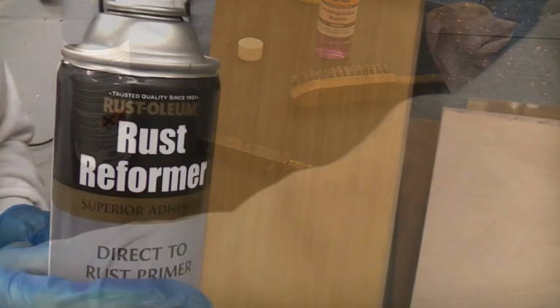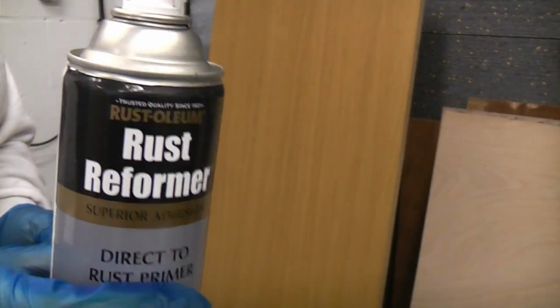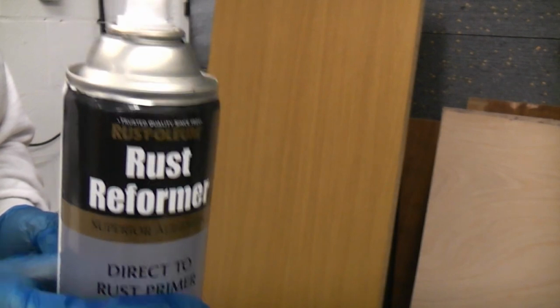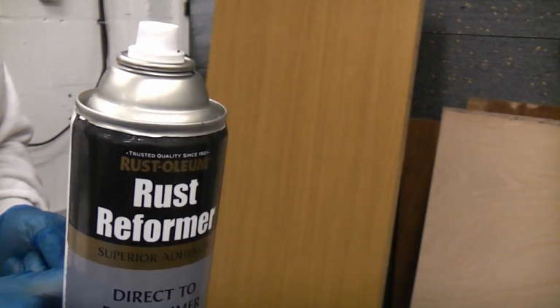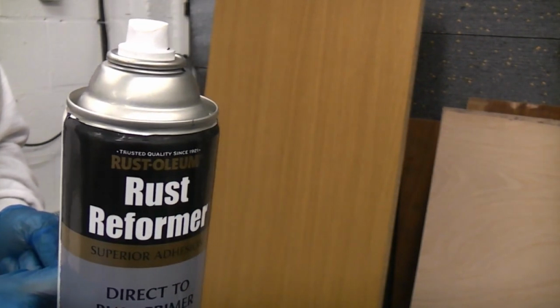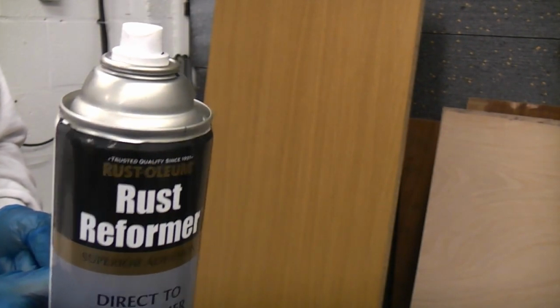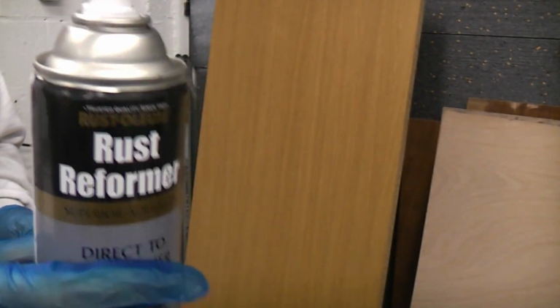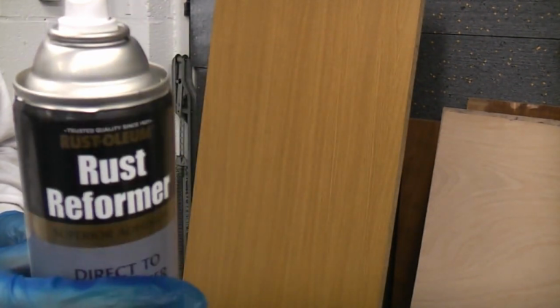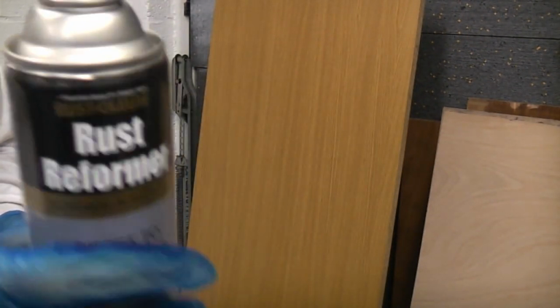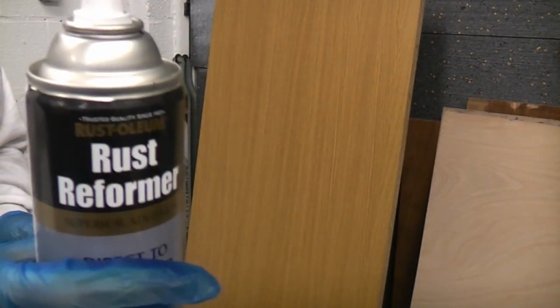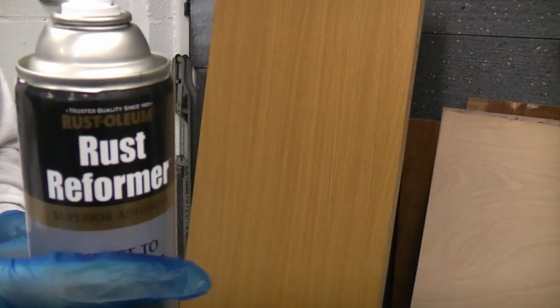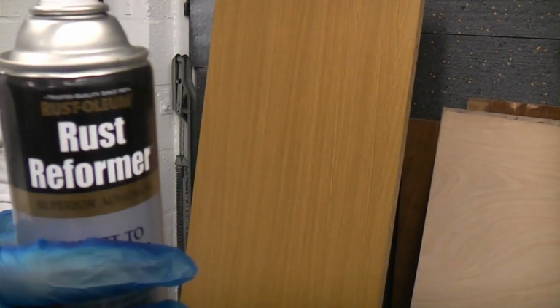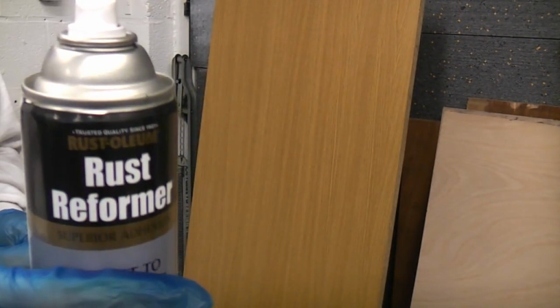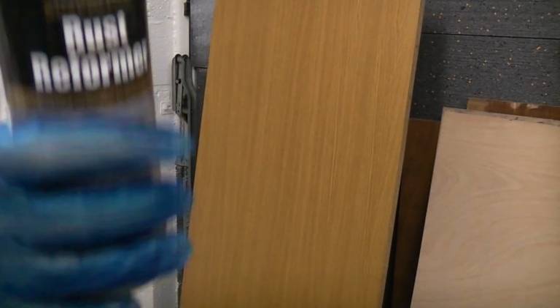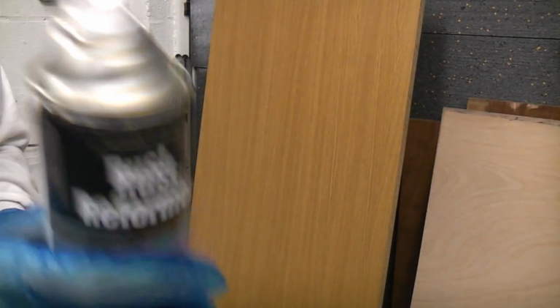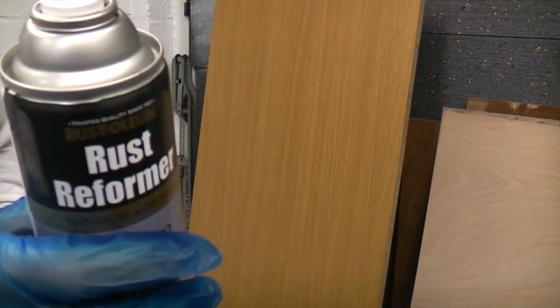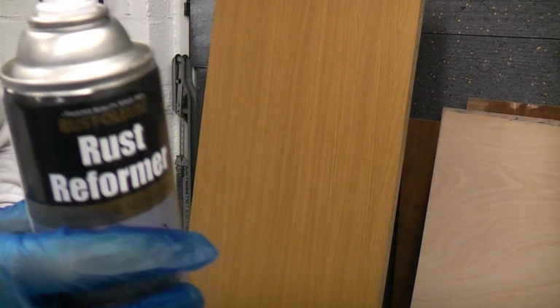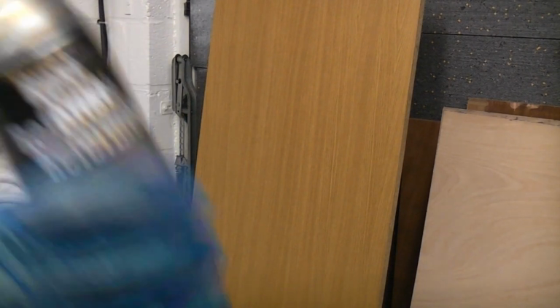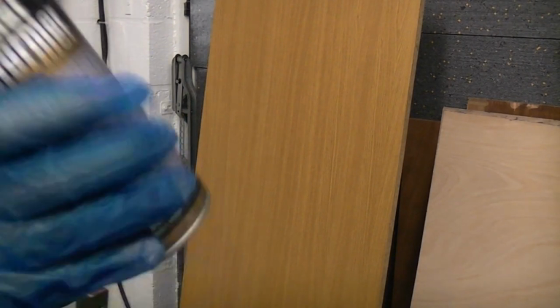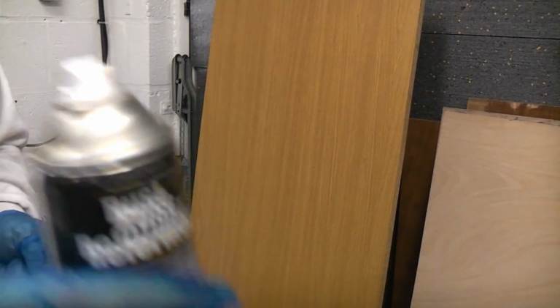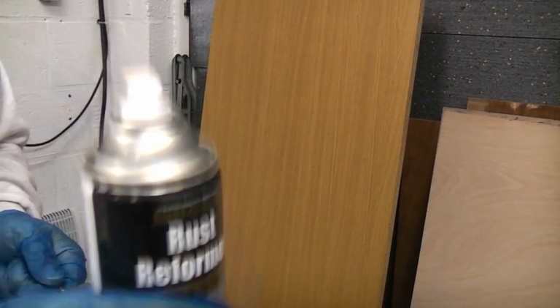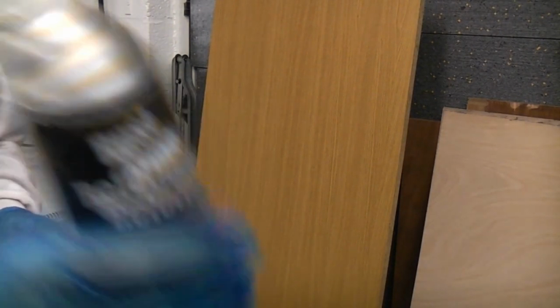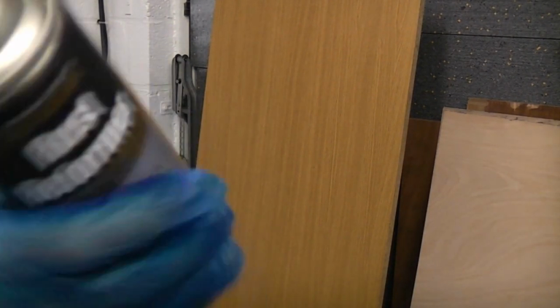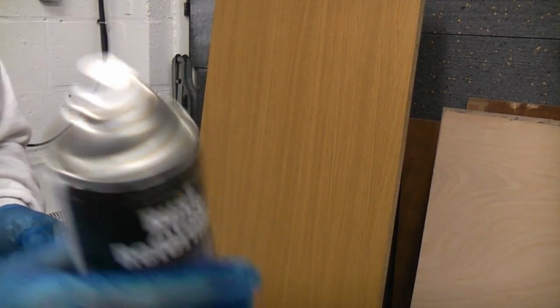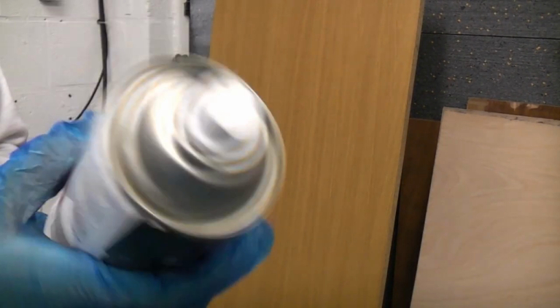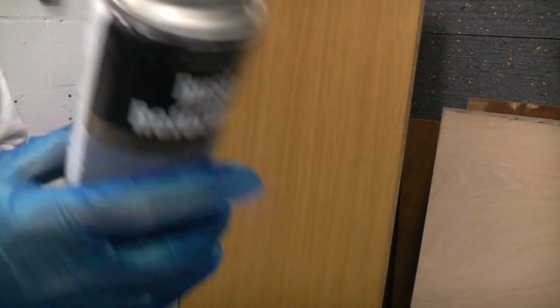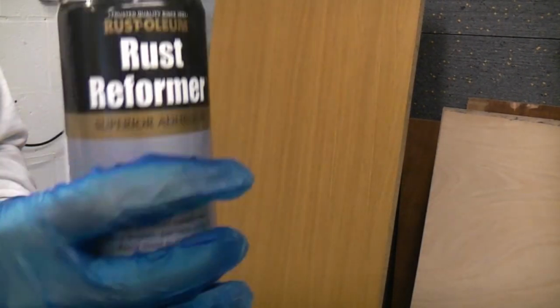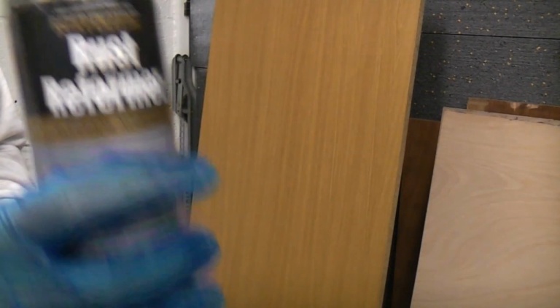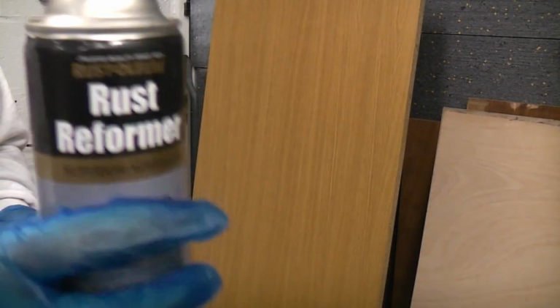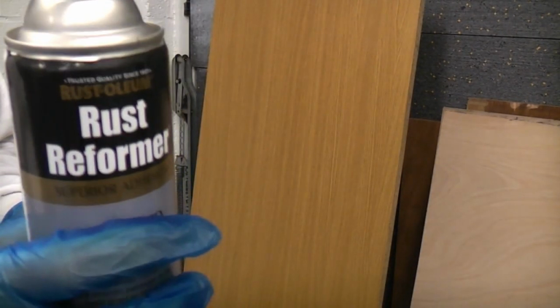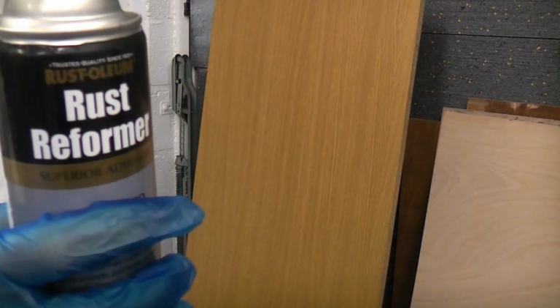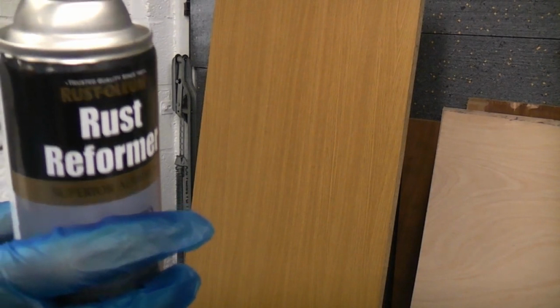Before you use any spray paint, it's a good idea to give the tin a really good mix up. I've been shaking this tin for approximately two minutes, so the contents of the tin are now thoroughly mixed.